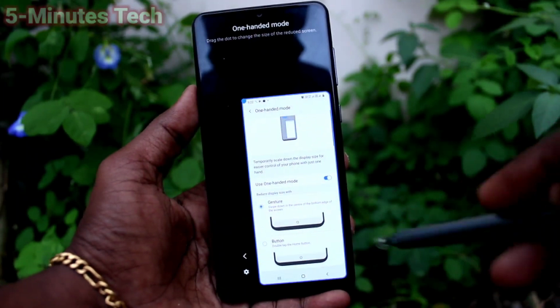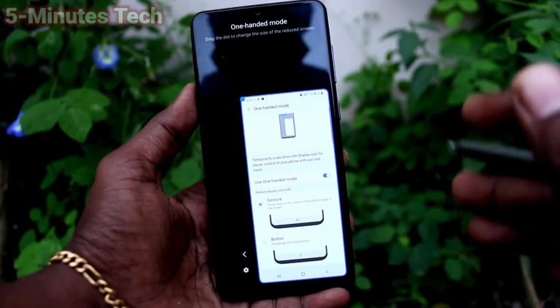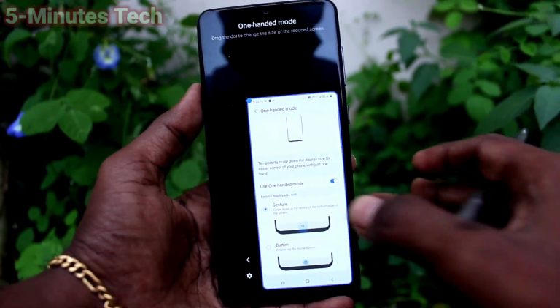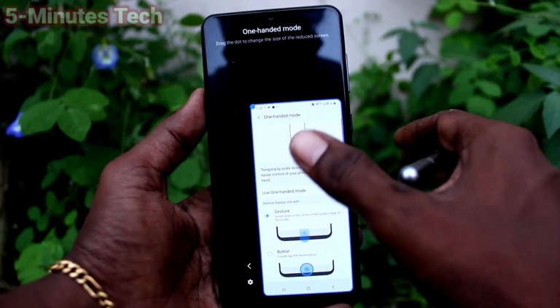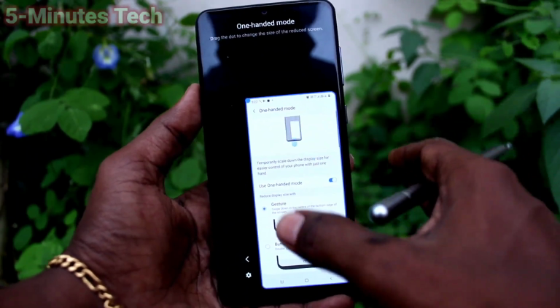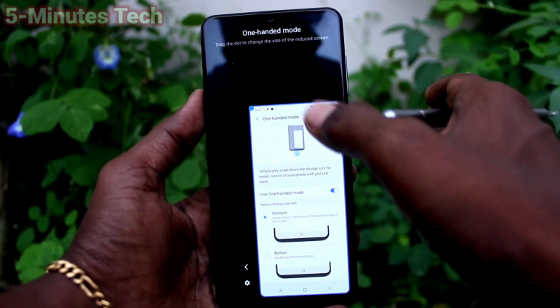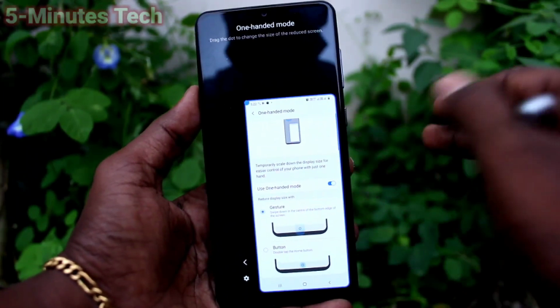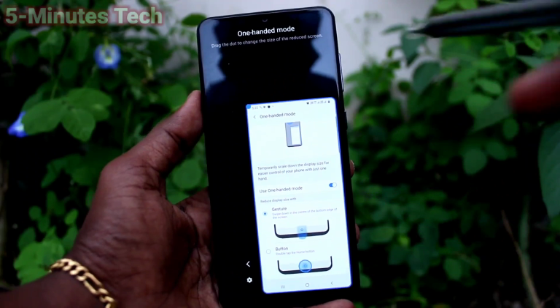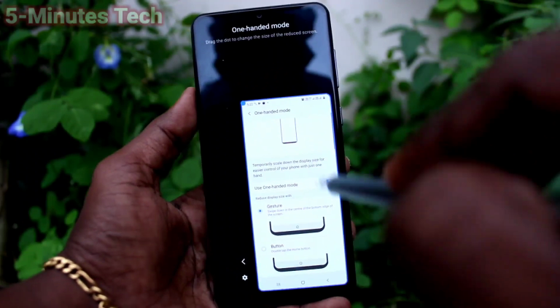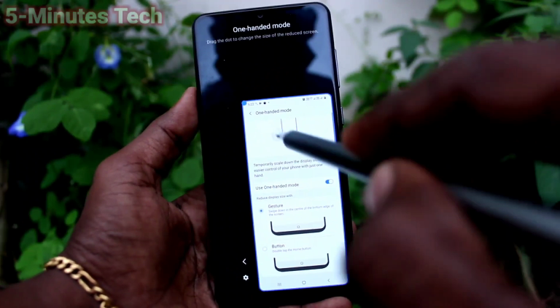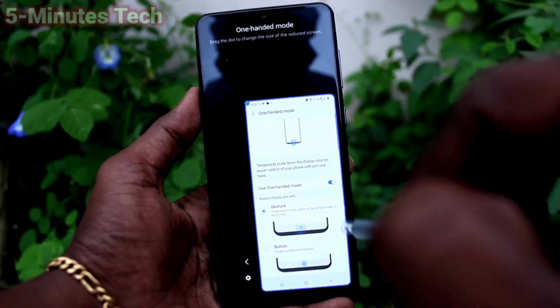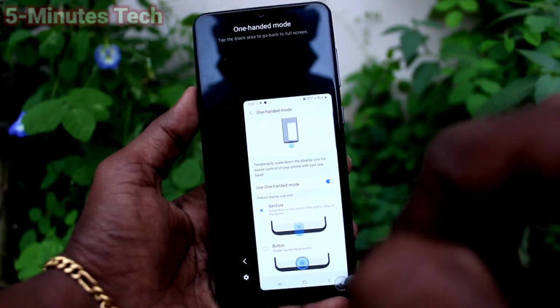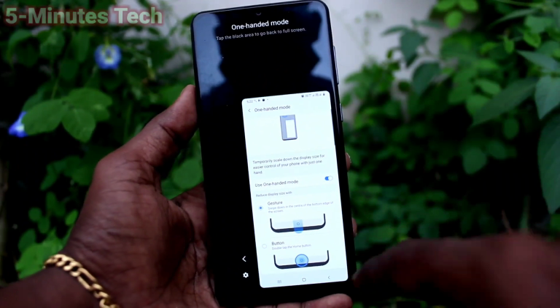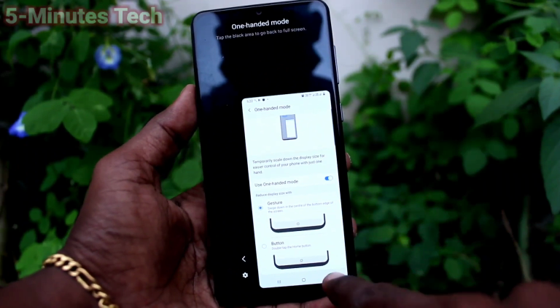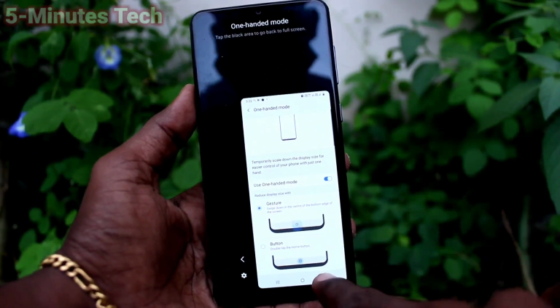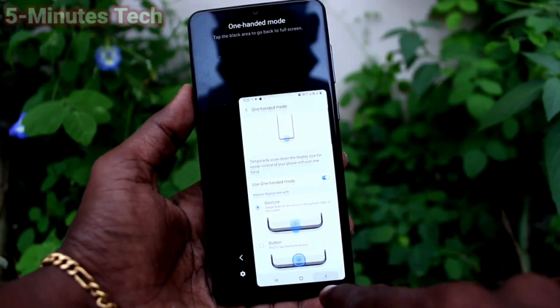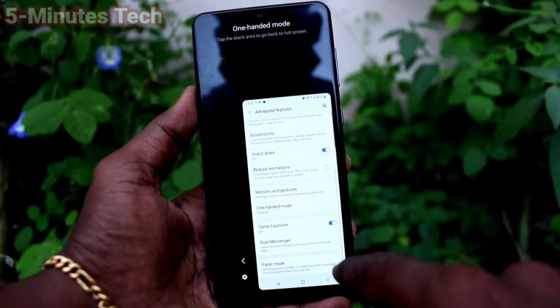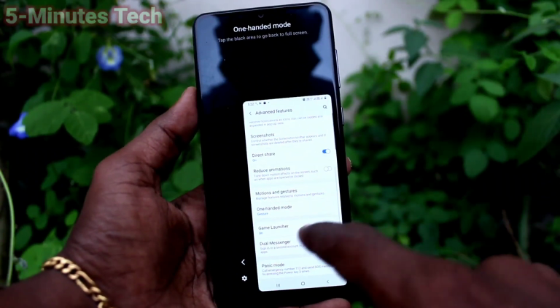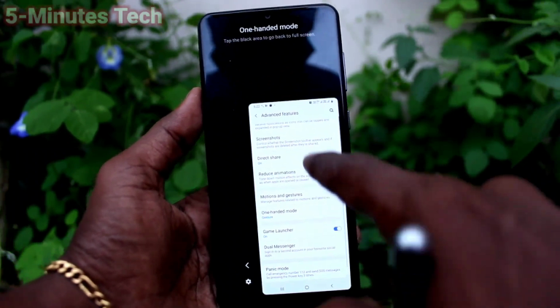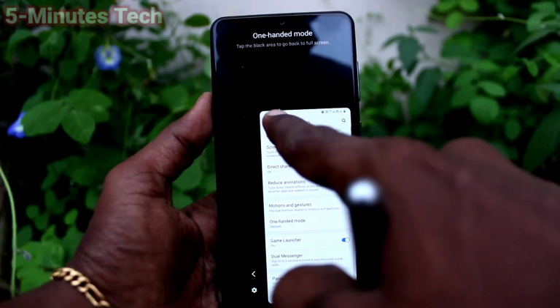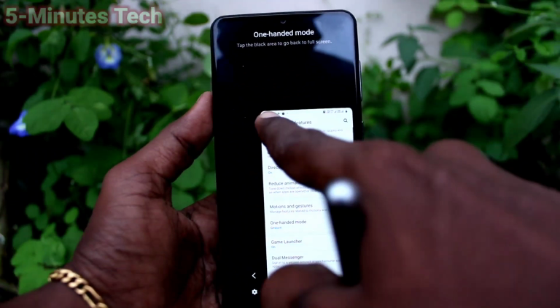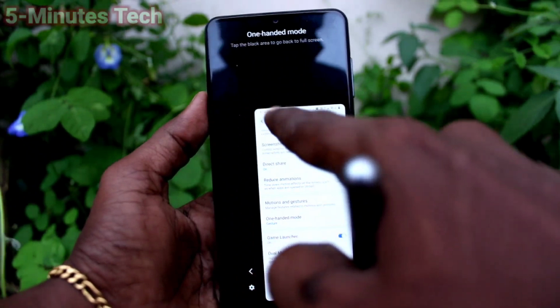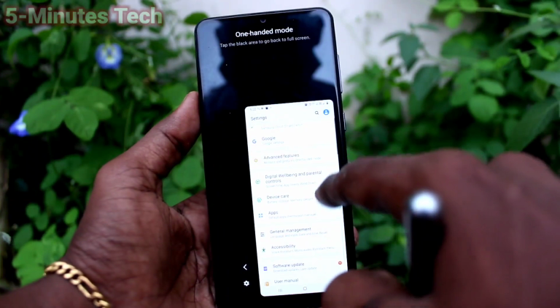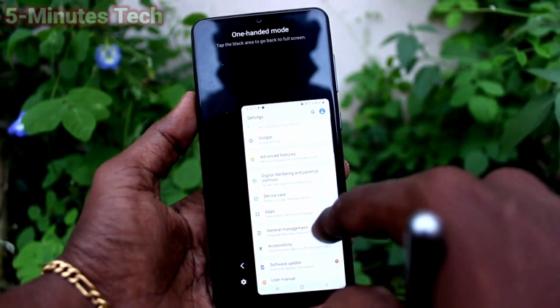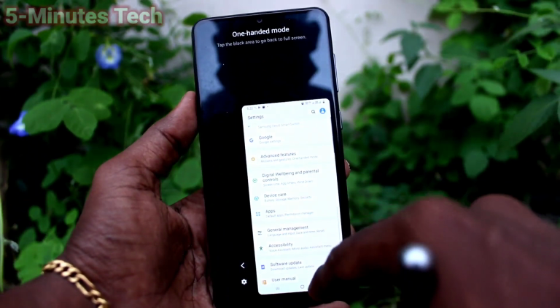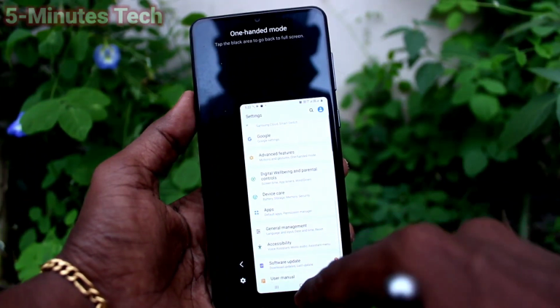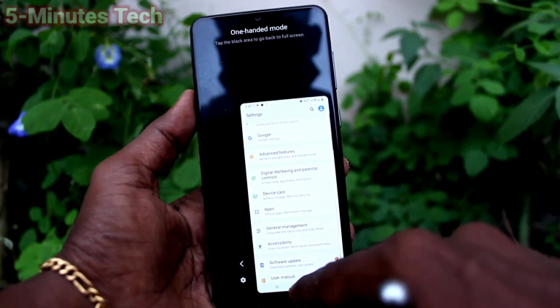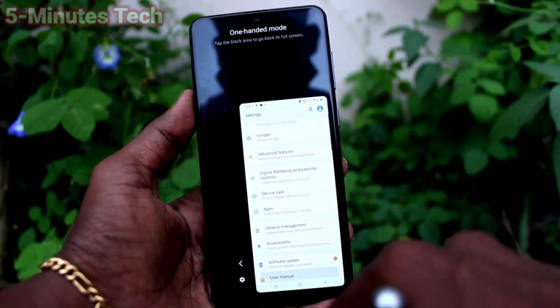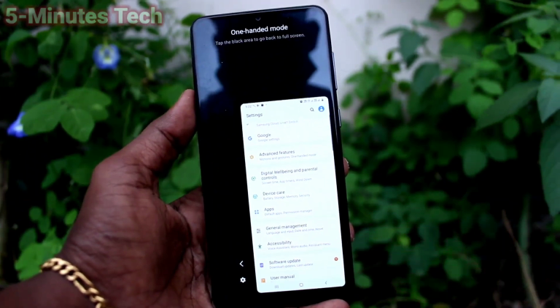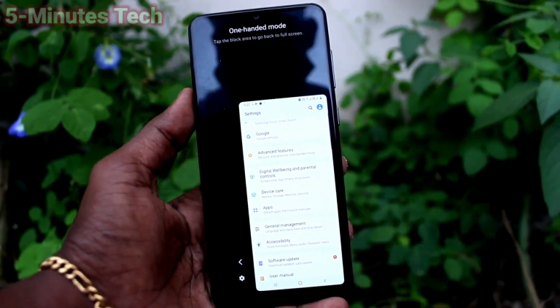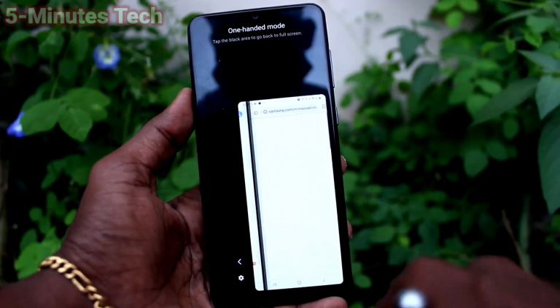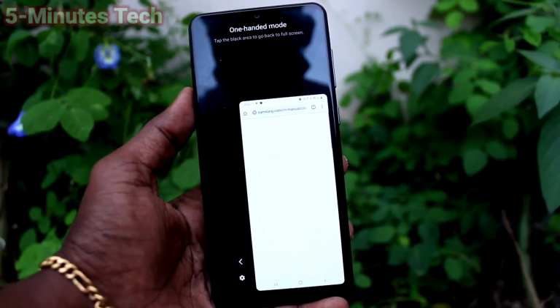This activates right-hand mode, and you can operate your phone with one hand only.